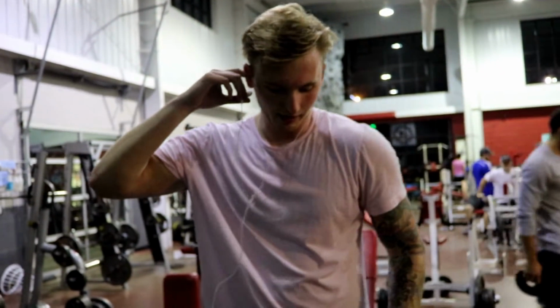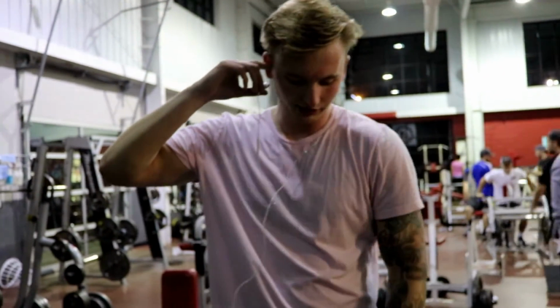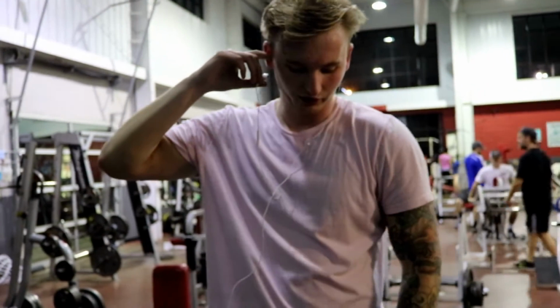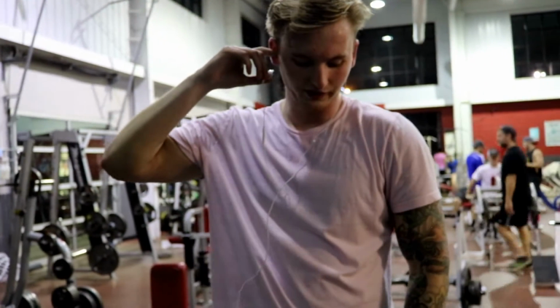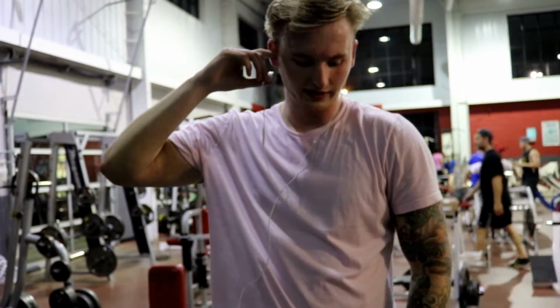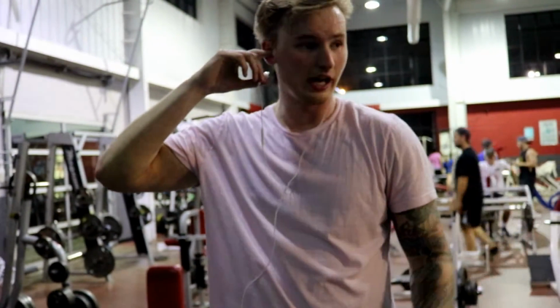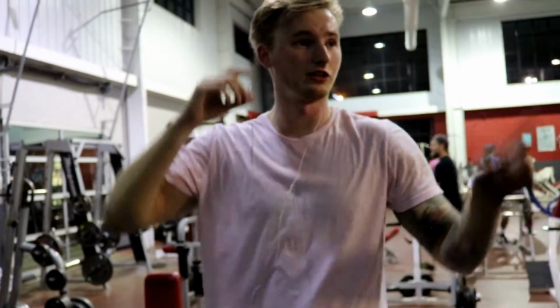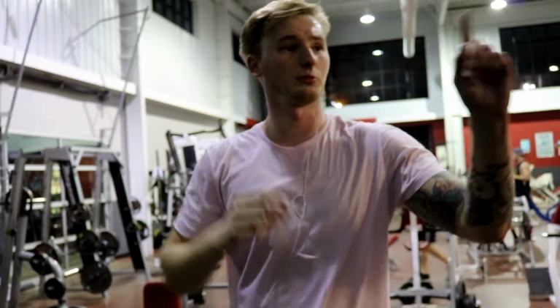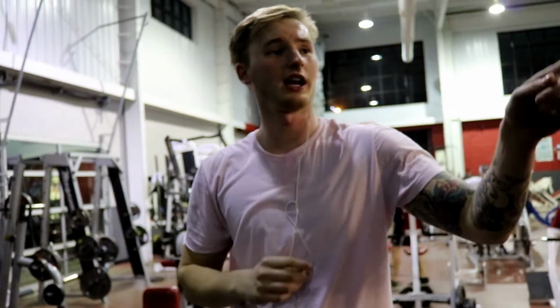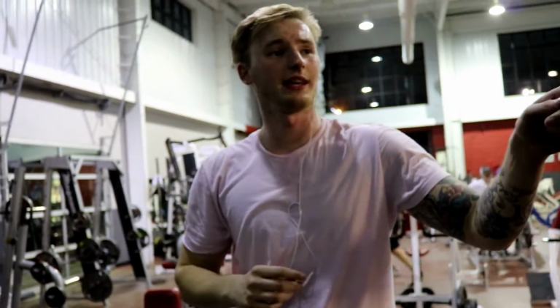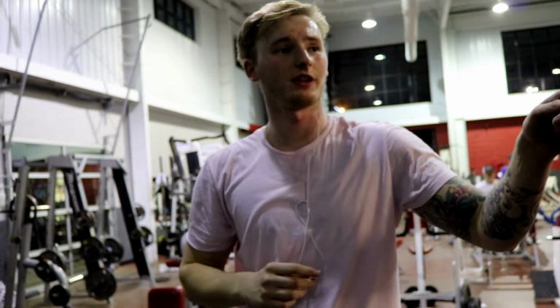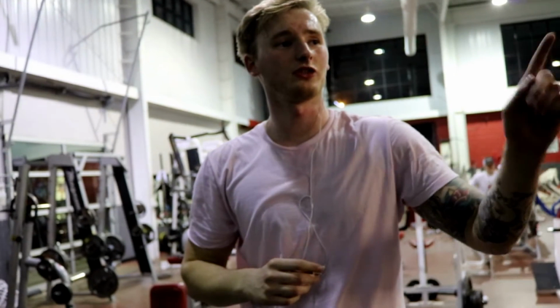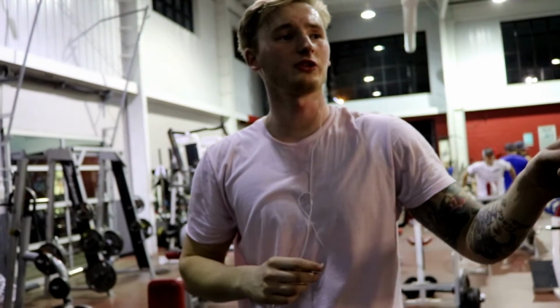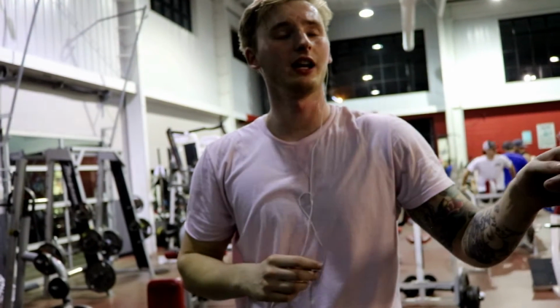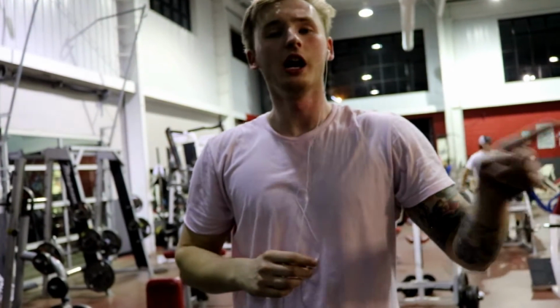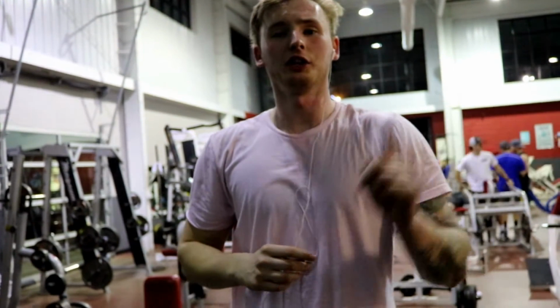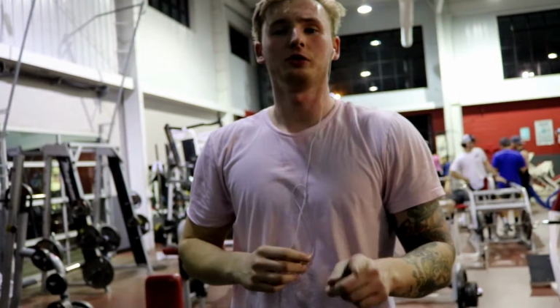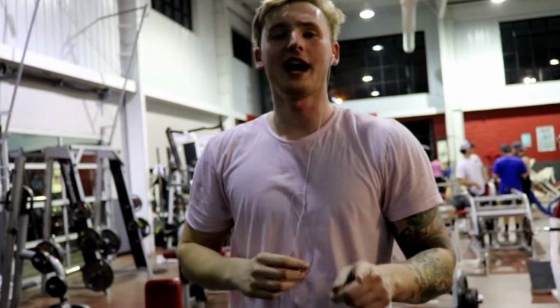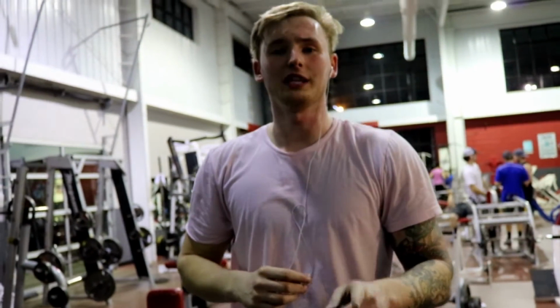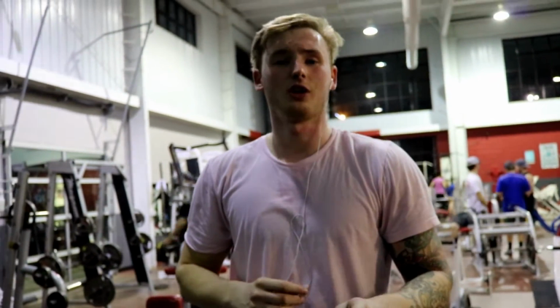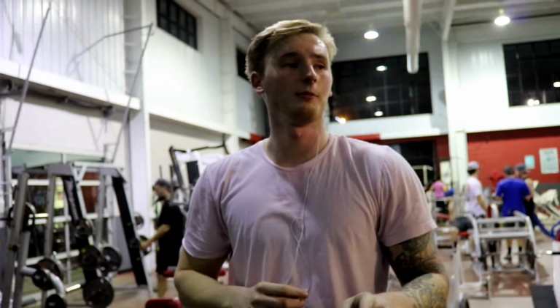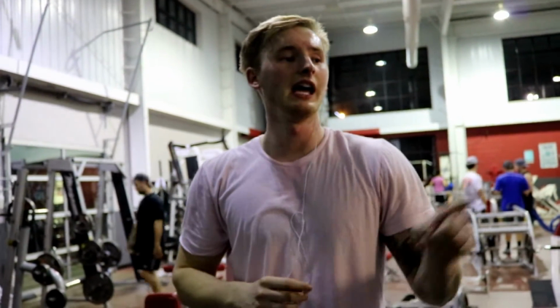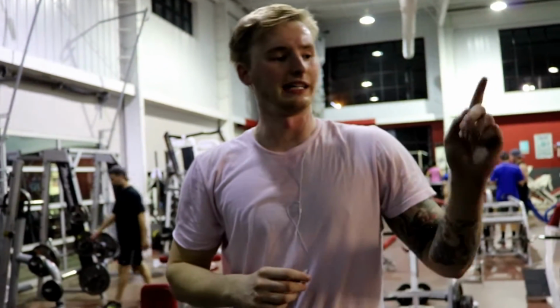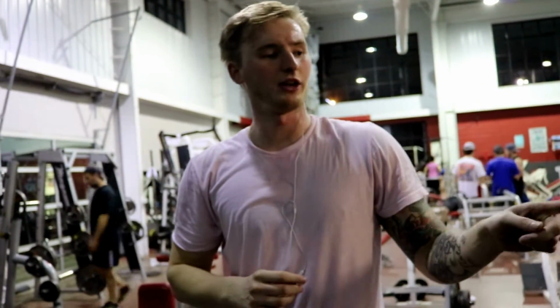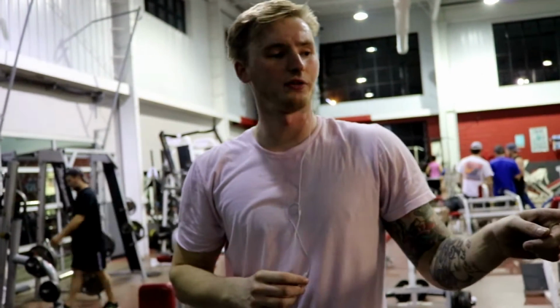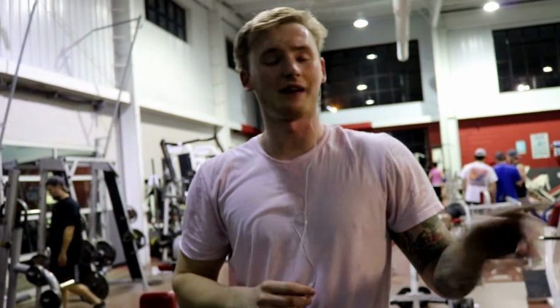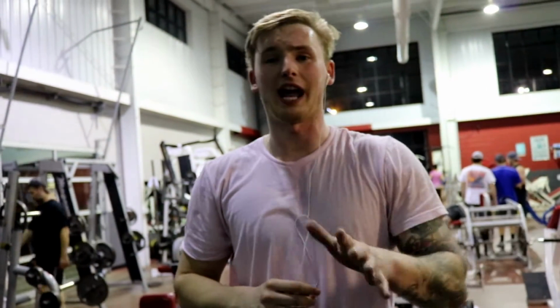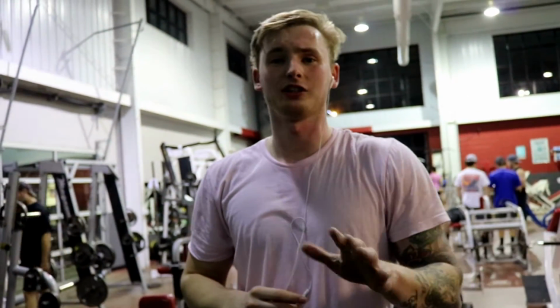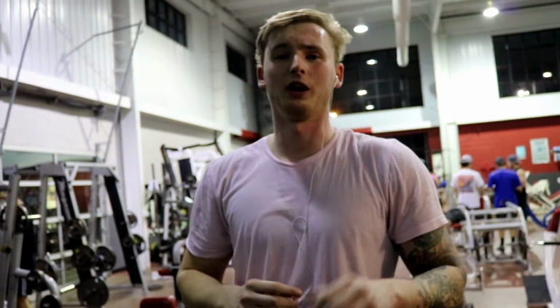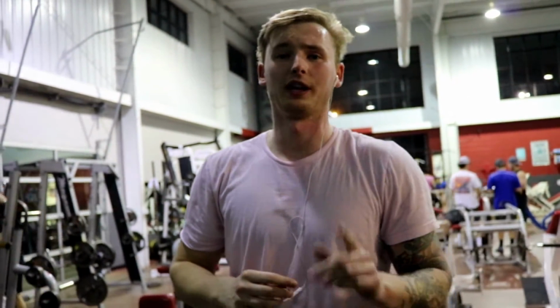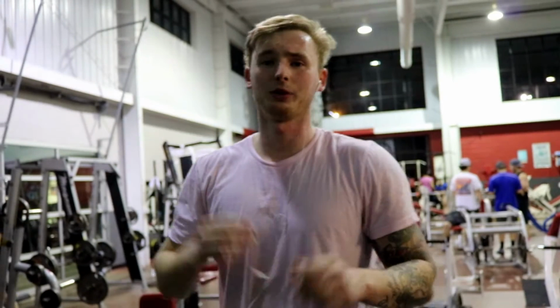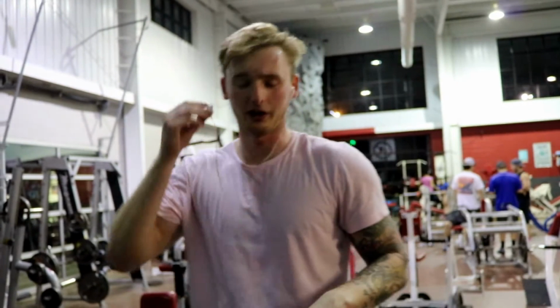I'm about to curl the 50s and do some triceps — a superset. We're going to do five each arm on the curls and then bounce over to triceps for eight to twelve reps. Here we go.